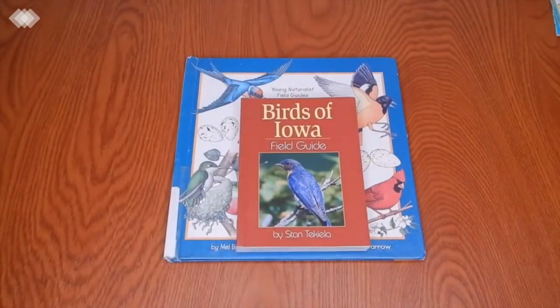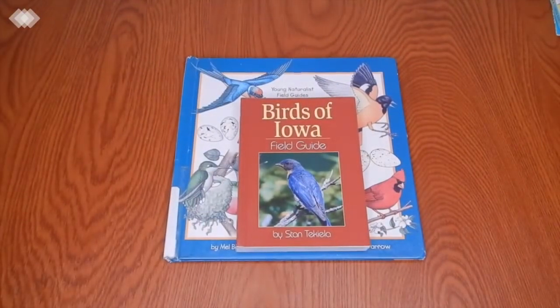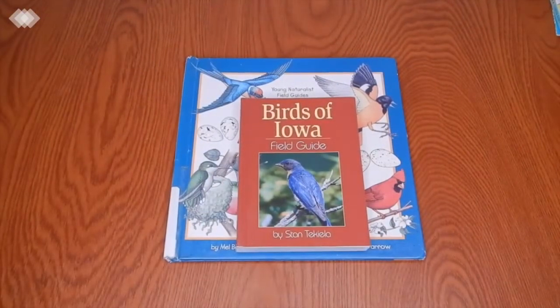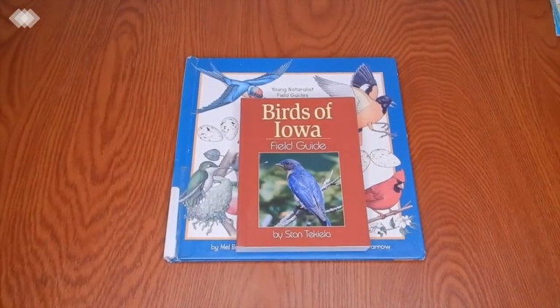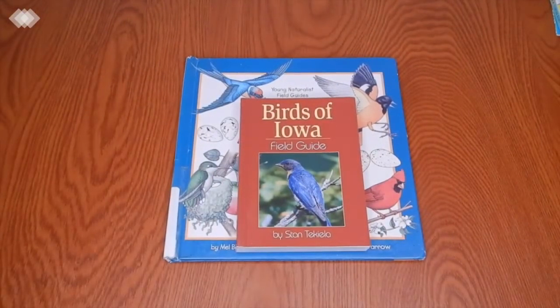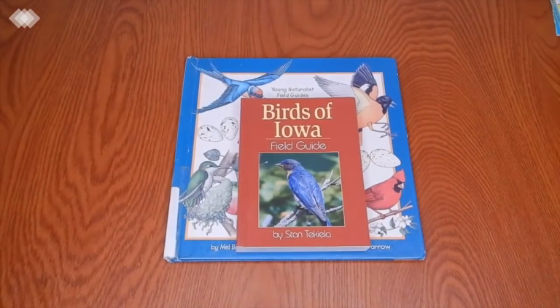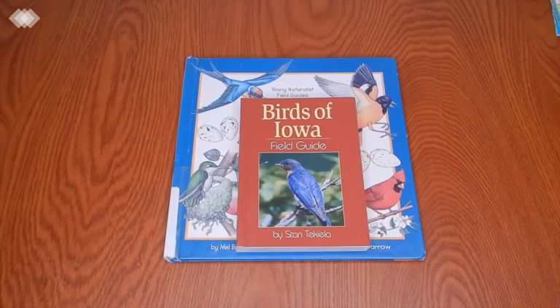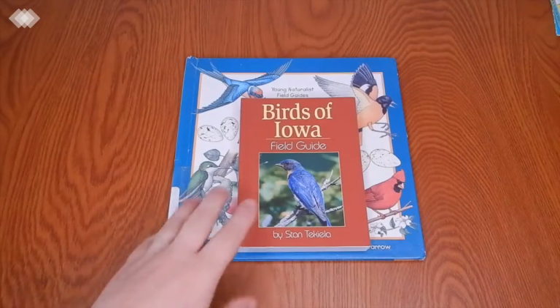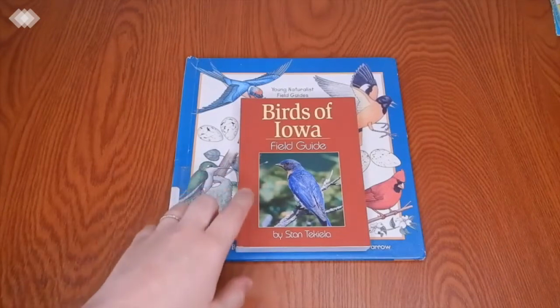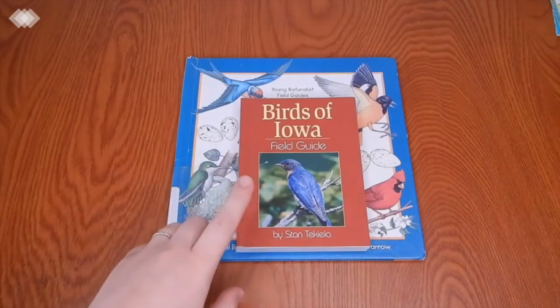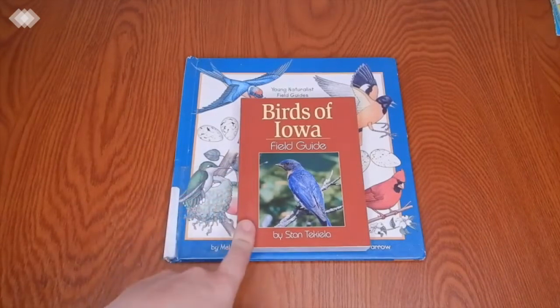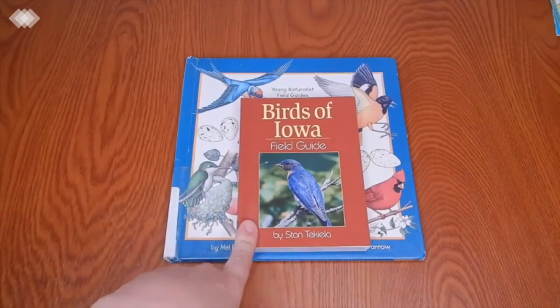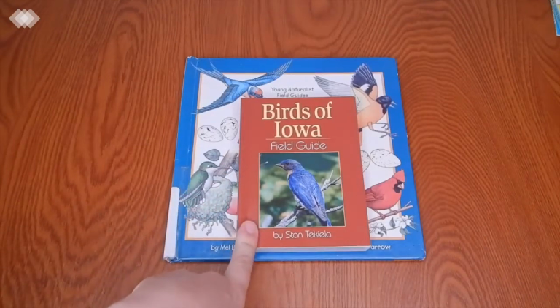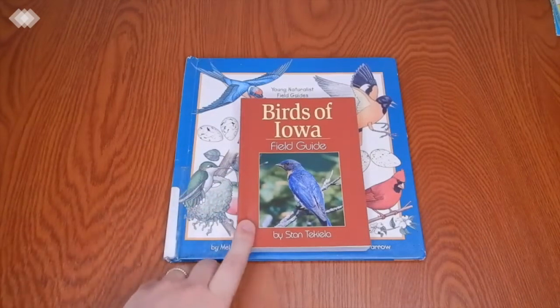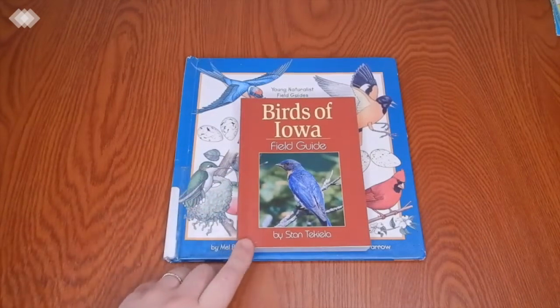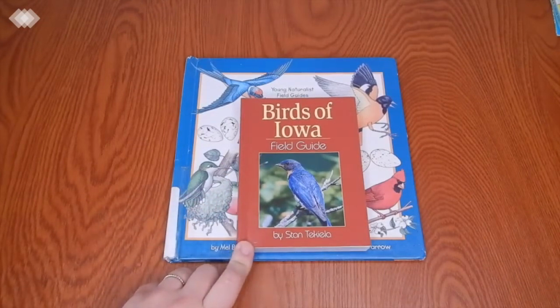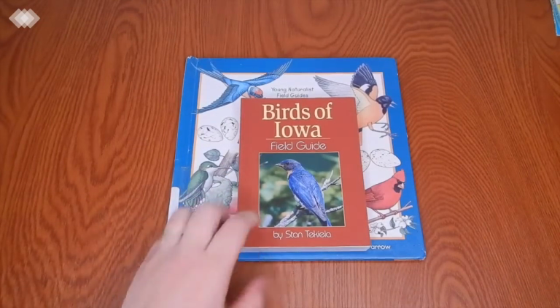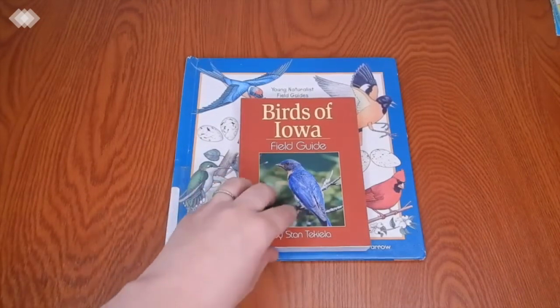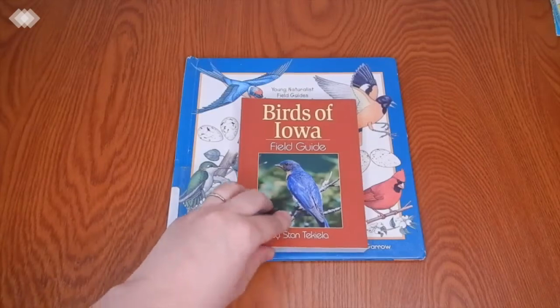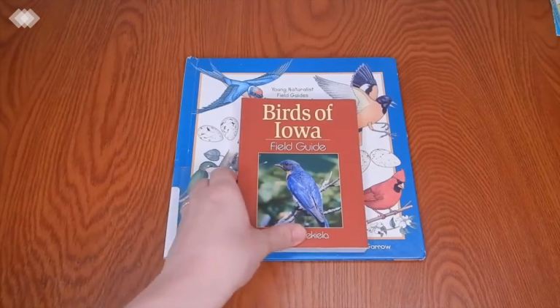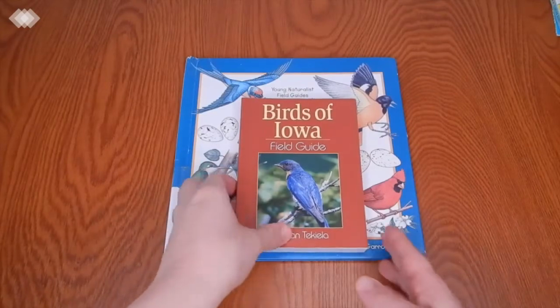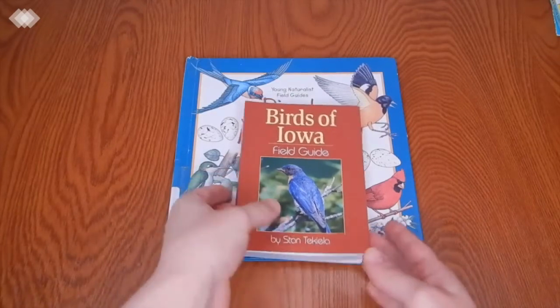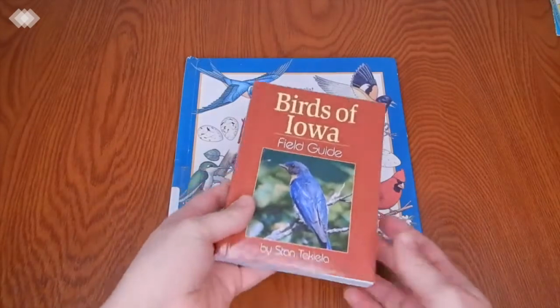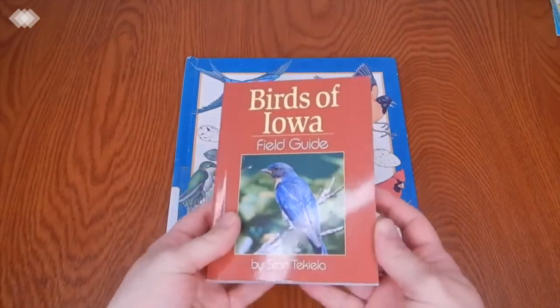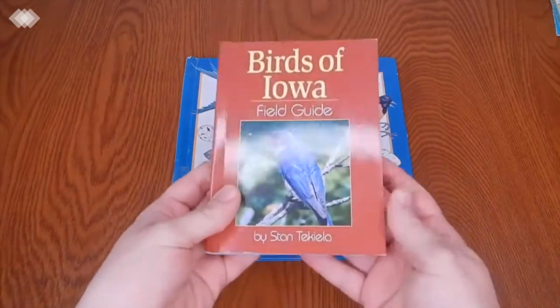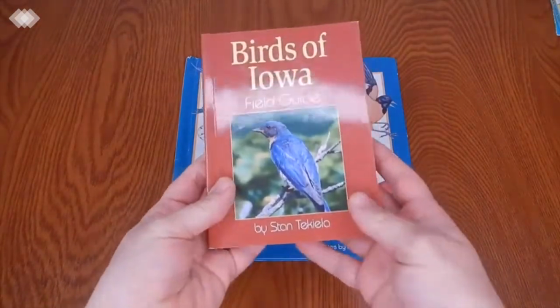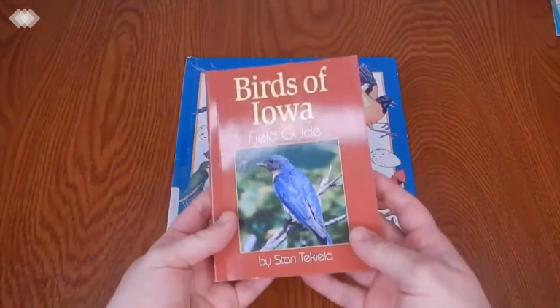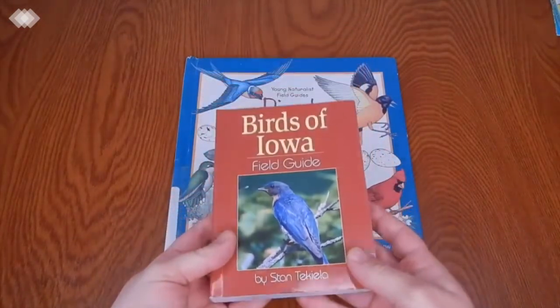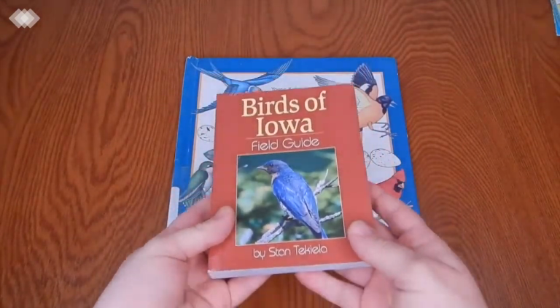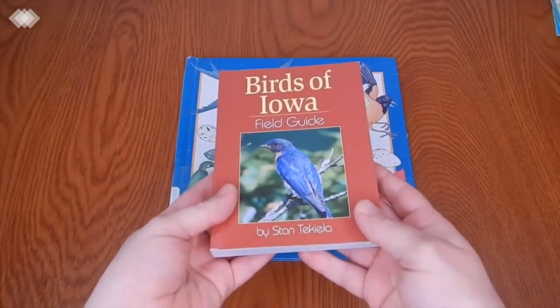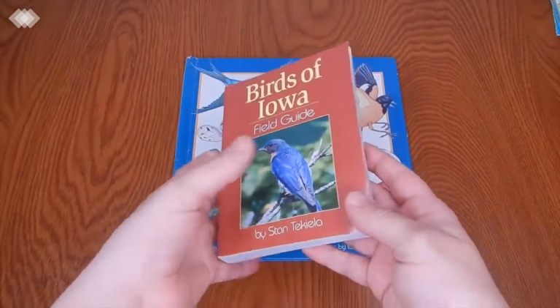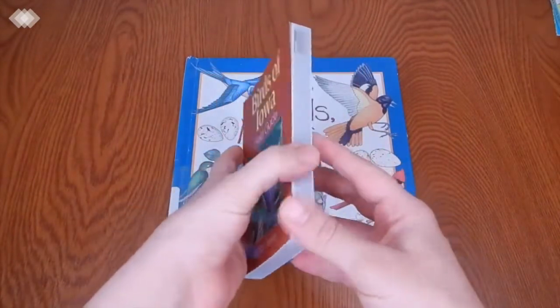The next one we have is this field guide of Birds of Iowa. I've been using this one, and it's really nice to have a specific one to your area.